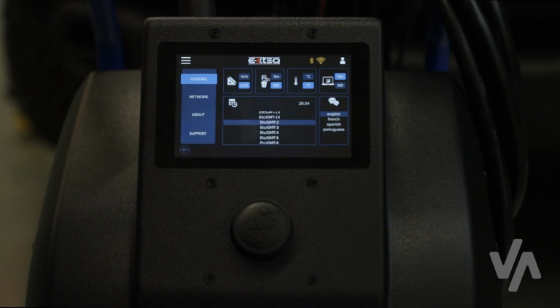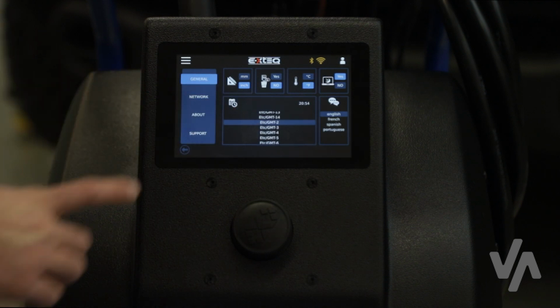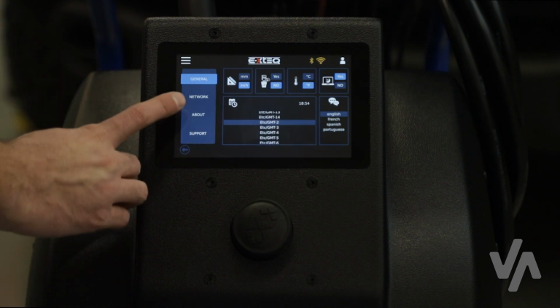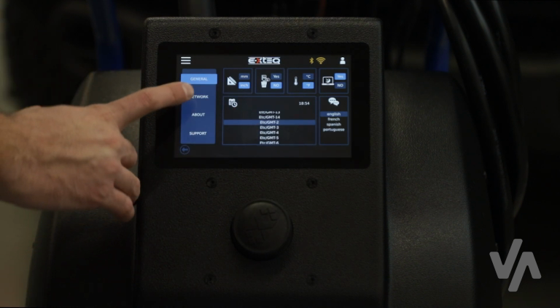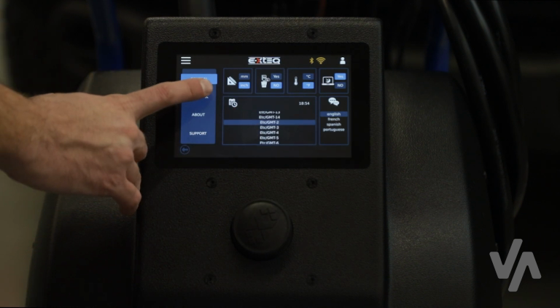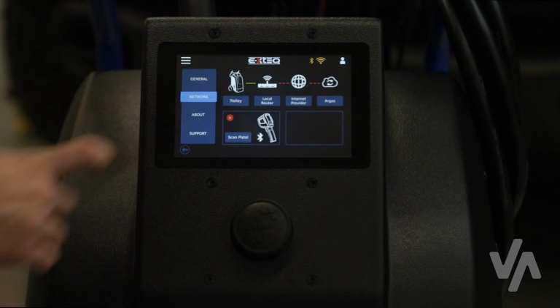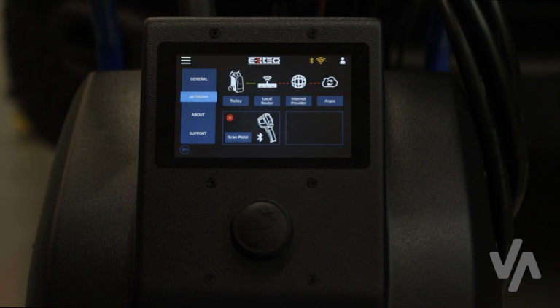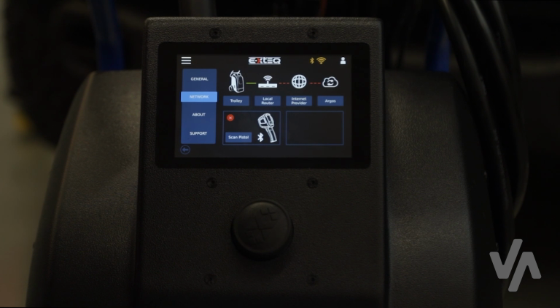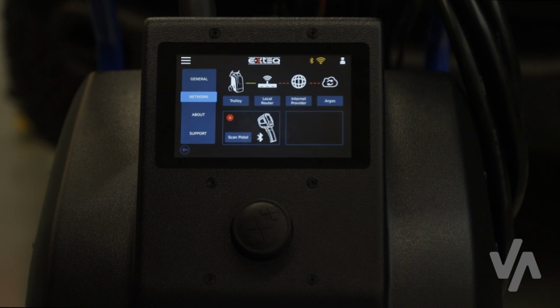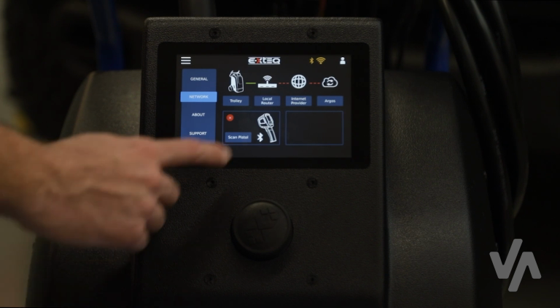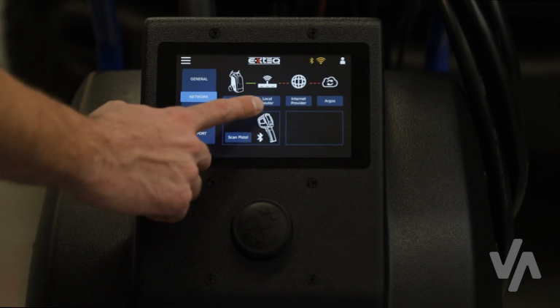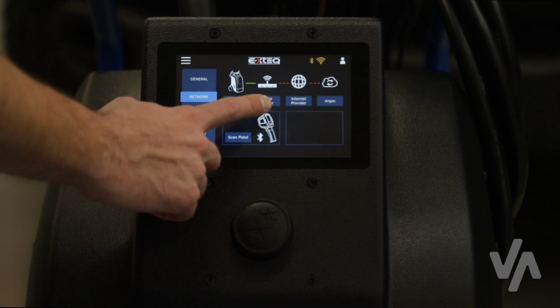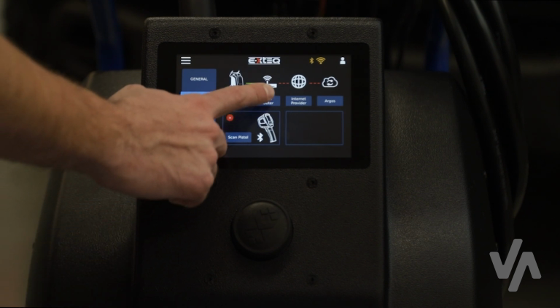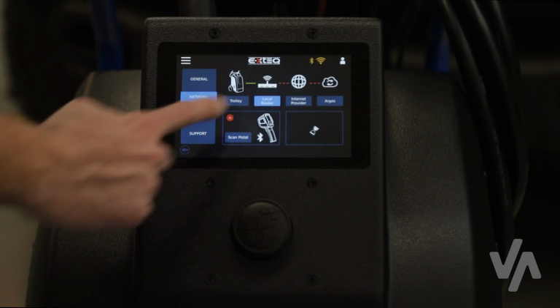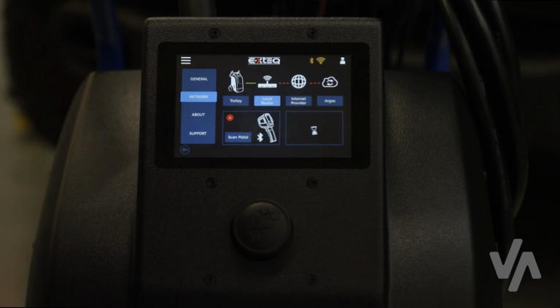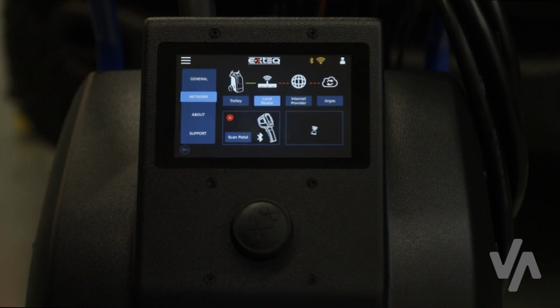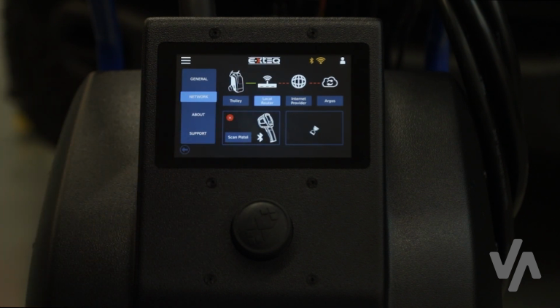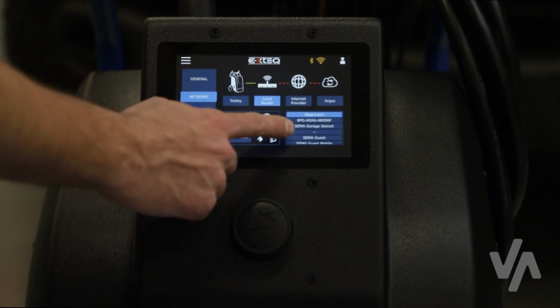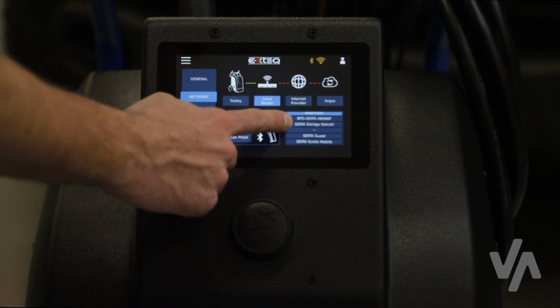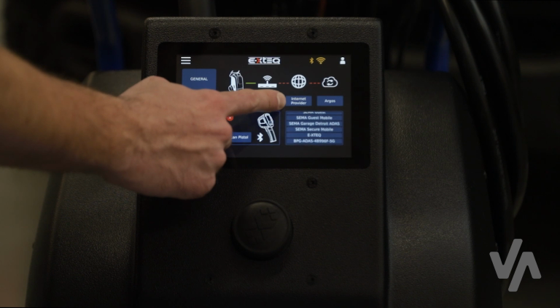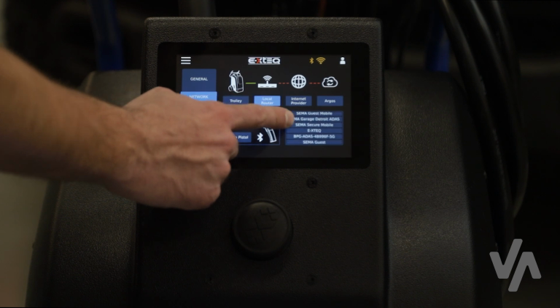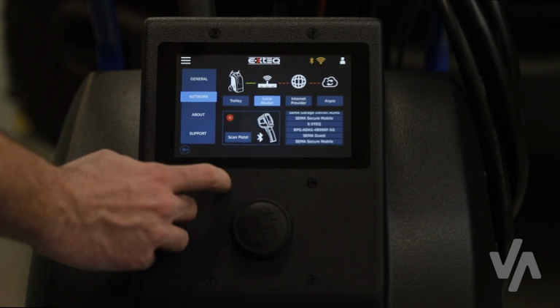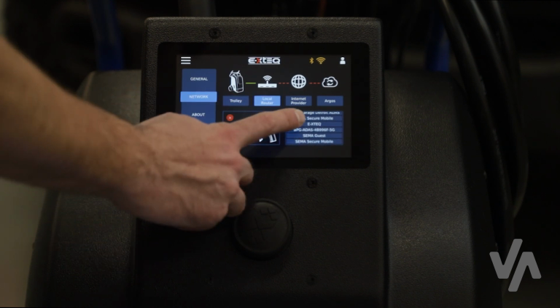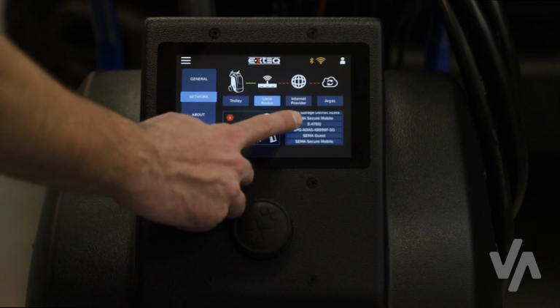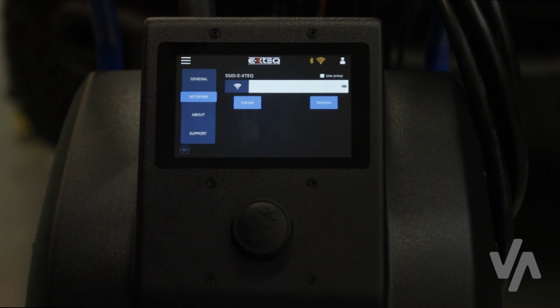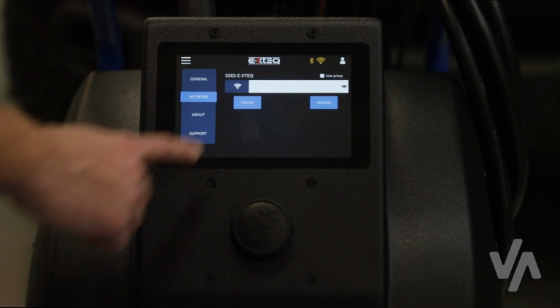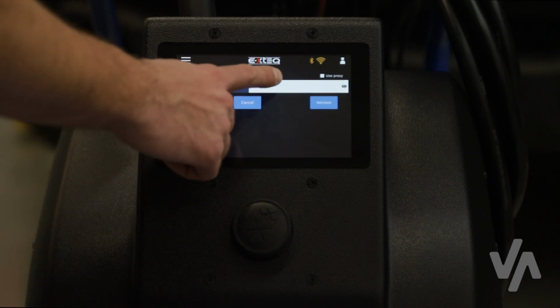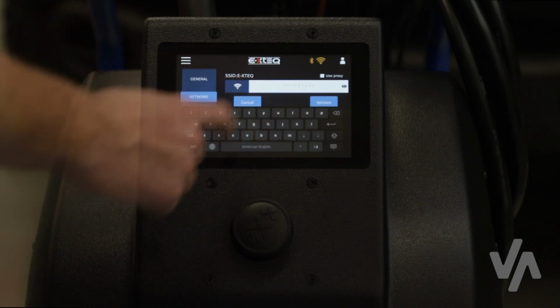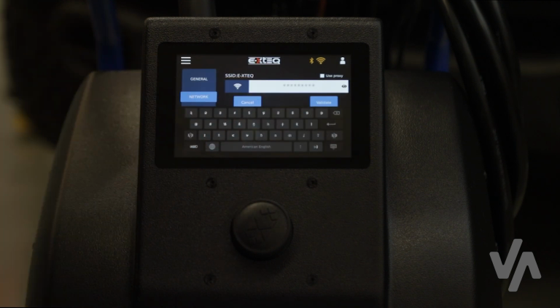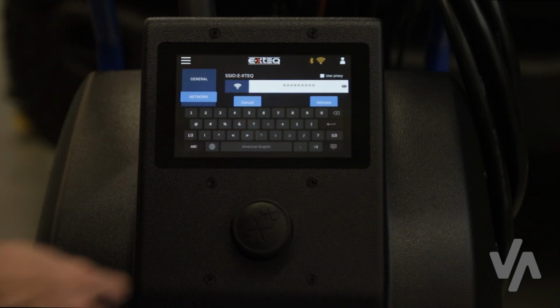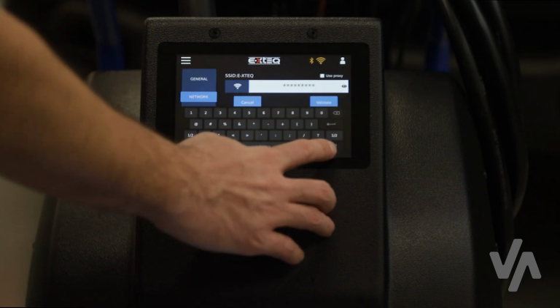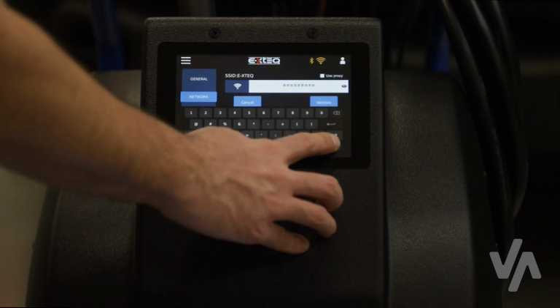In the network settings, you can connect to a Wi-Fi network by pressing the local router button, selecting the correct Wi-Fi name, and entering the password. There is a proxy option as well.